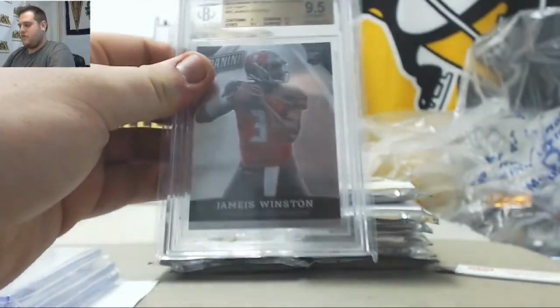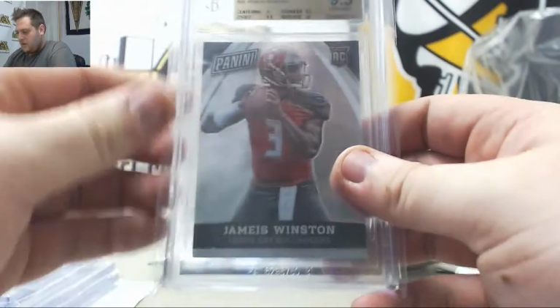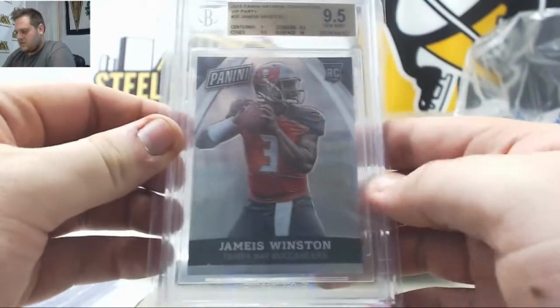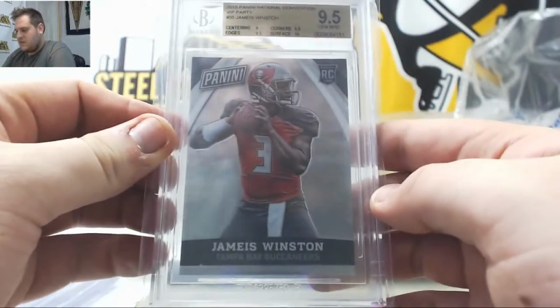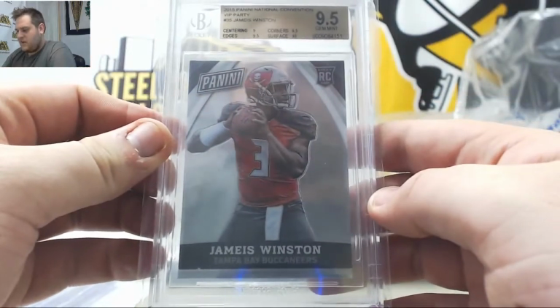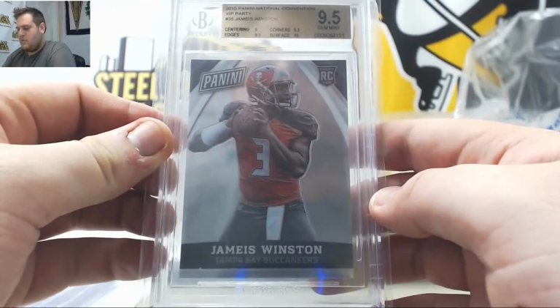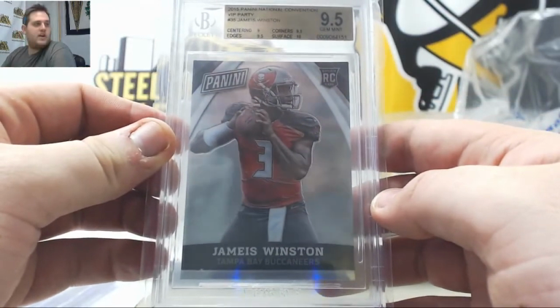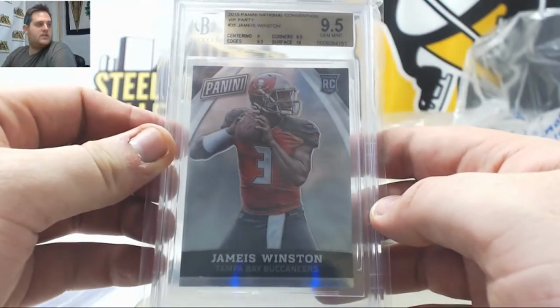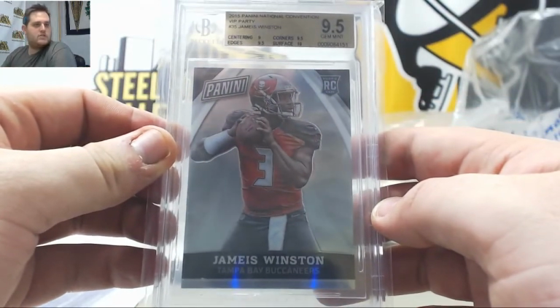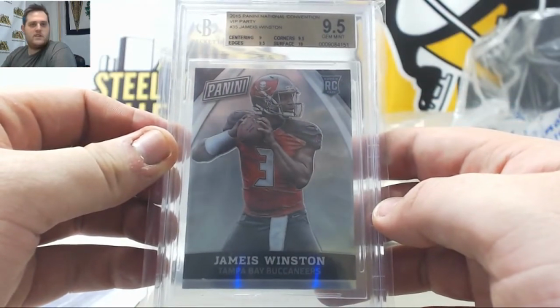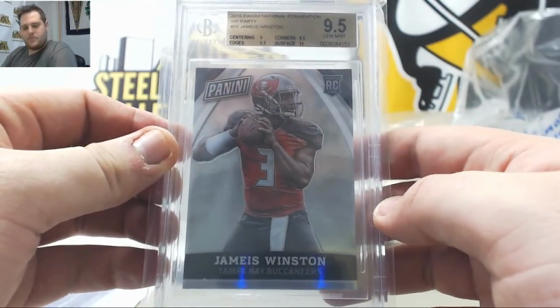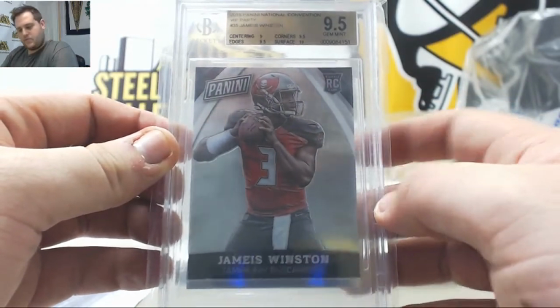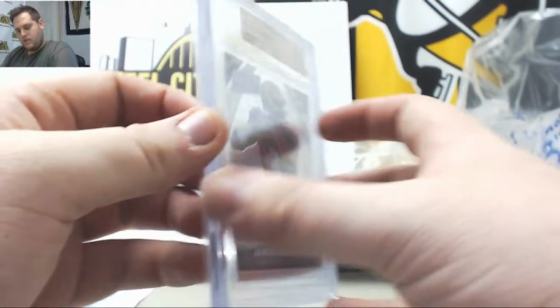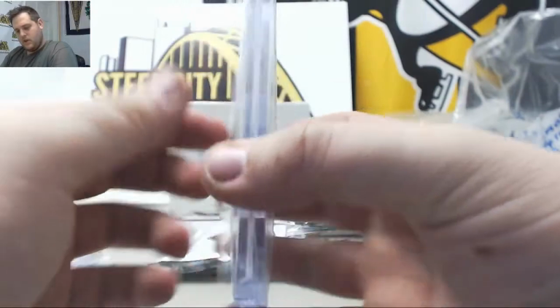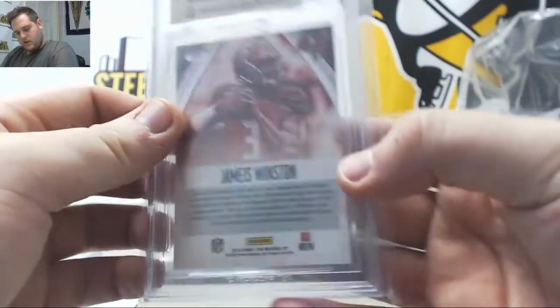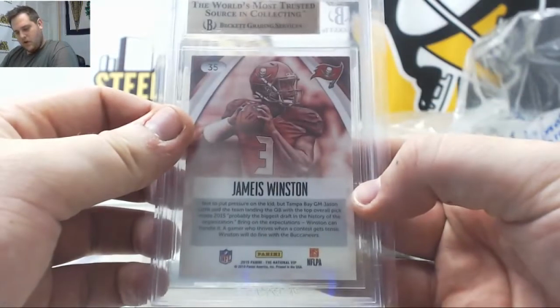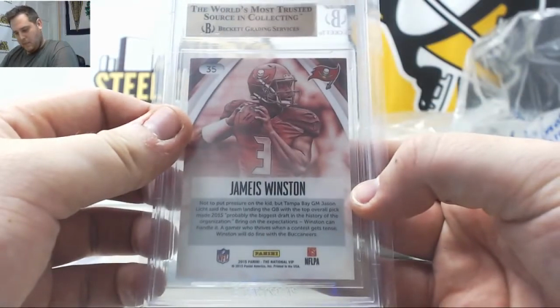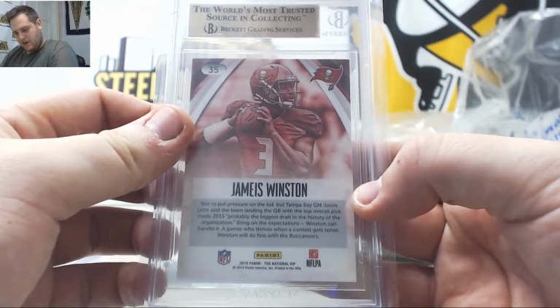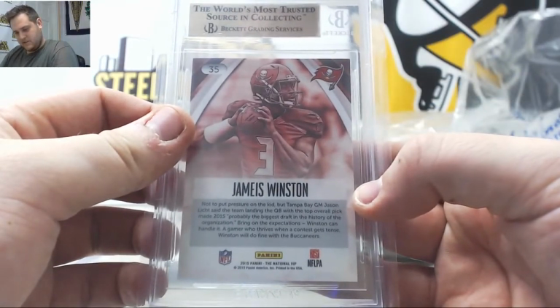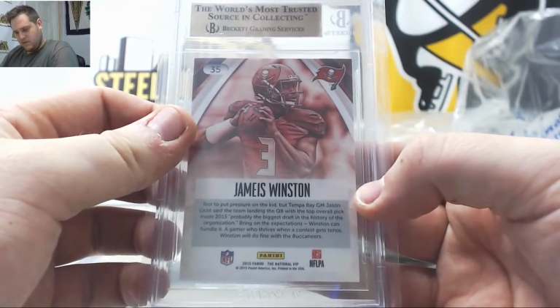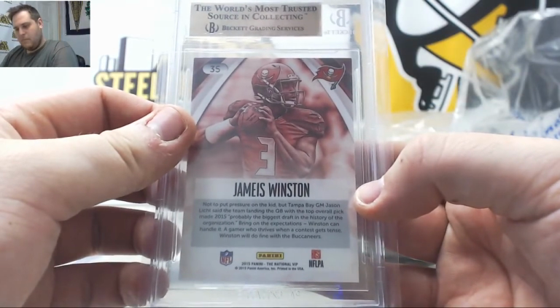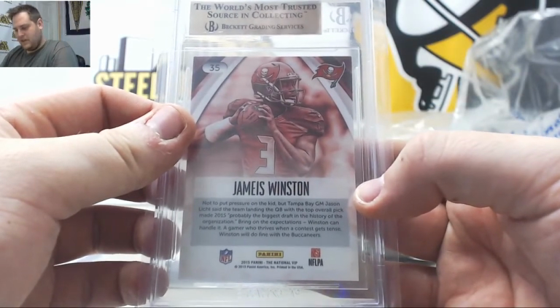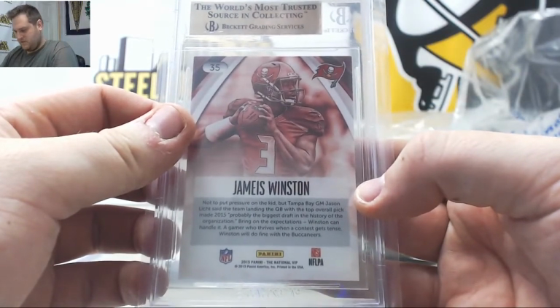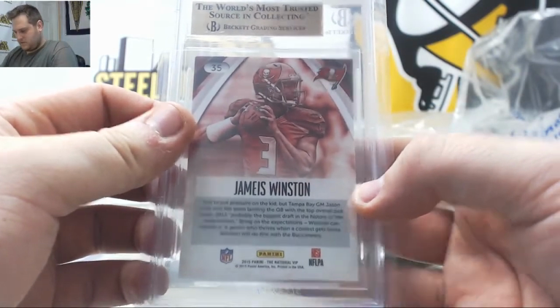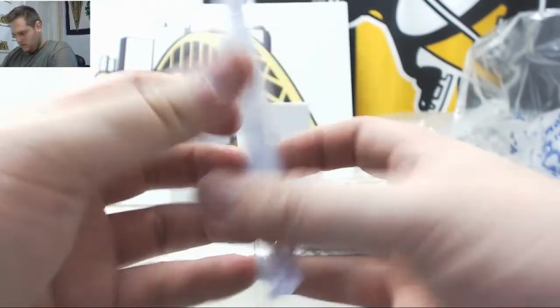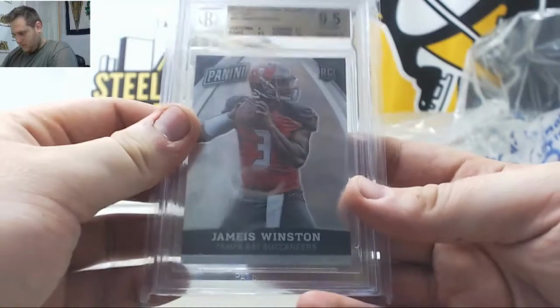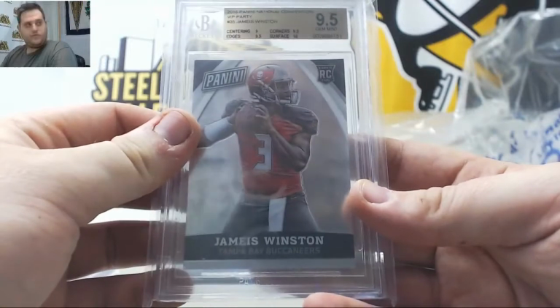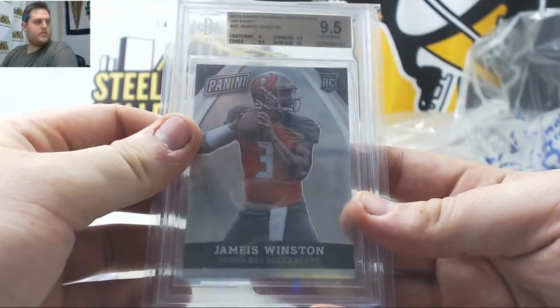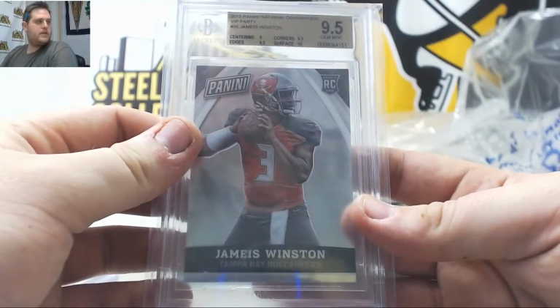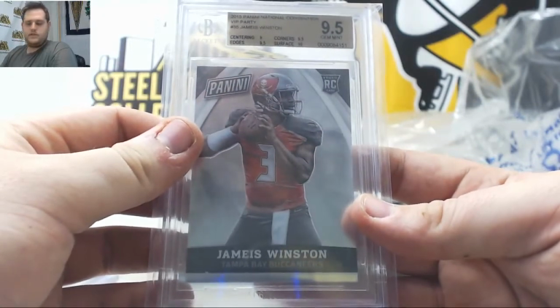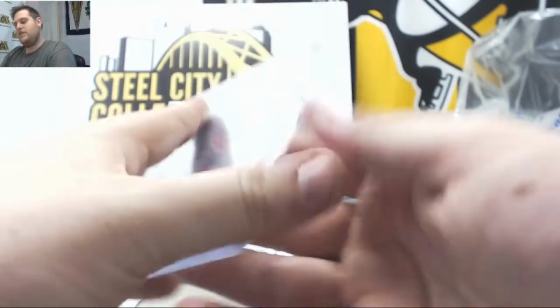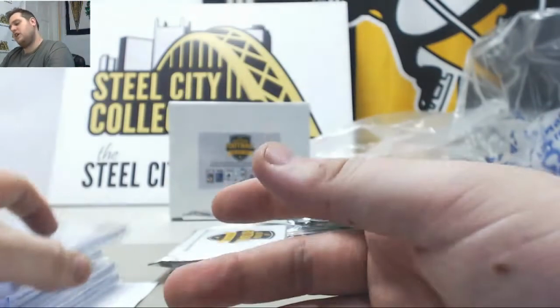2015 Panini National Convention, nine-five Gem Mint rookie Jameis Winston going to the Tampa Bay Bucs. Michael H gets that one — nine-five Jameis.